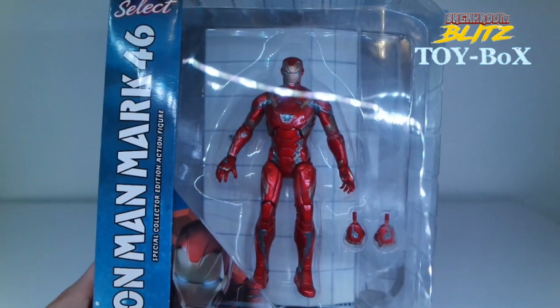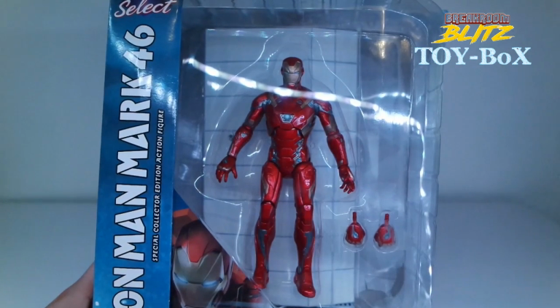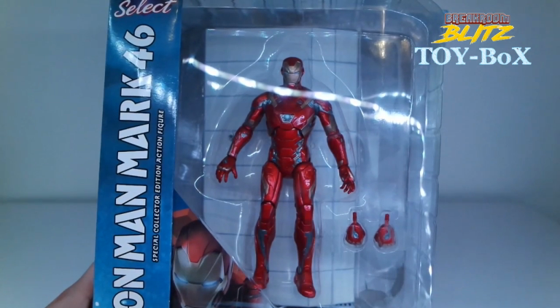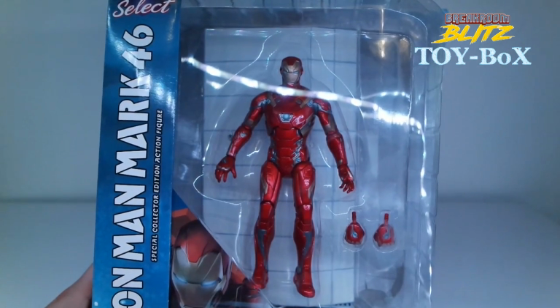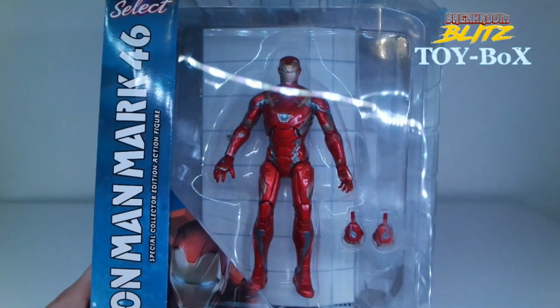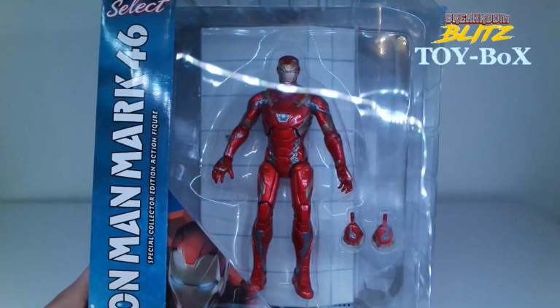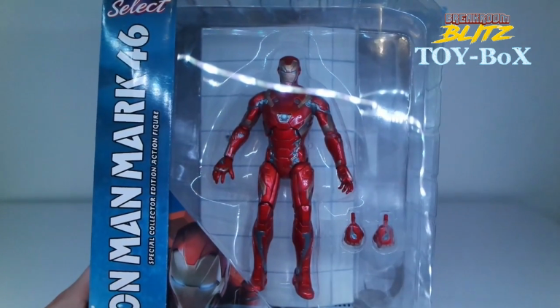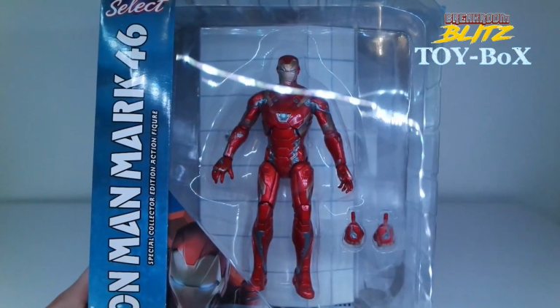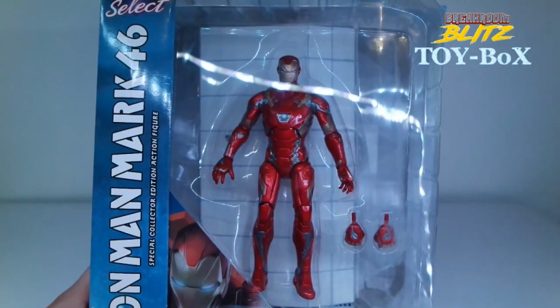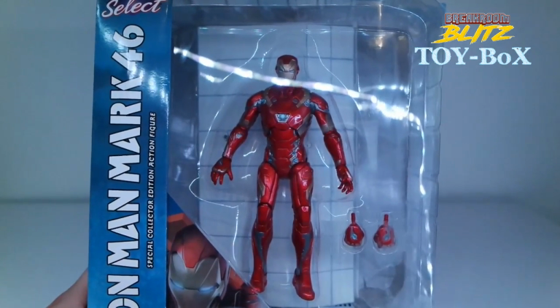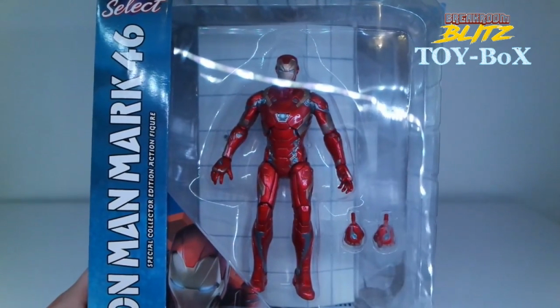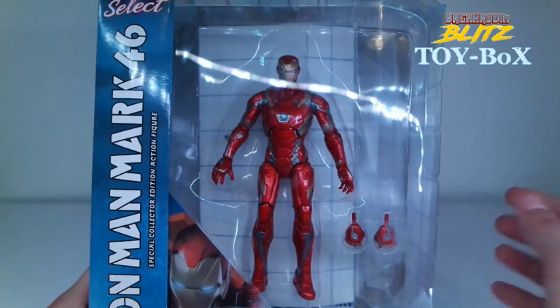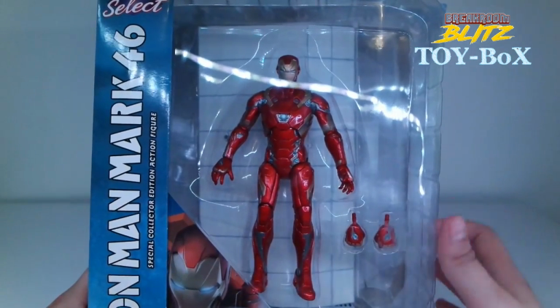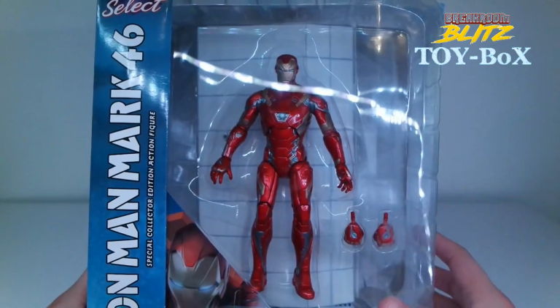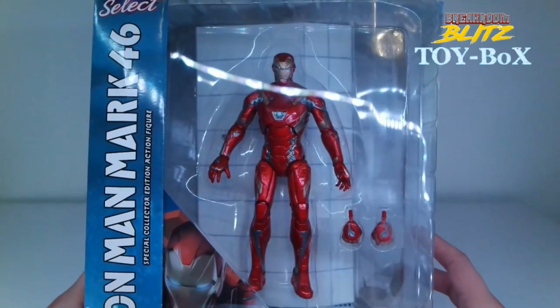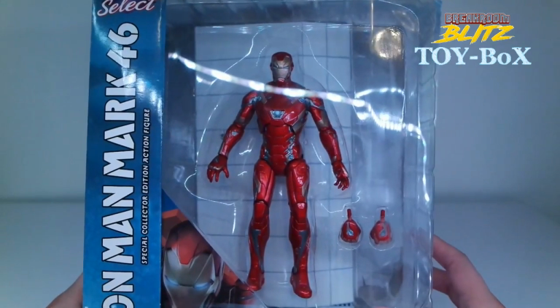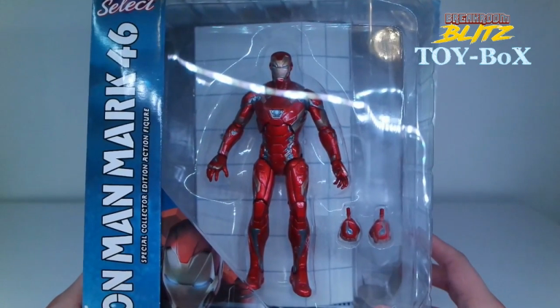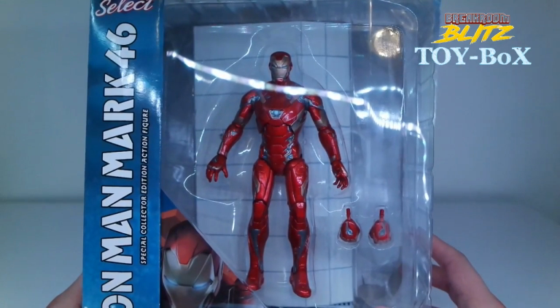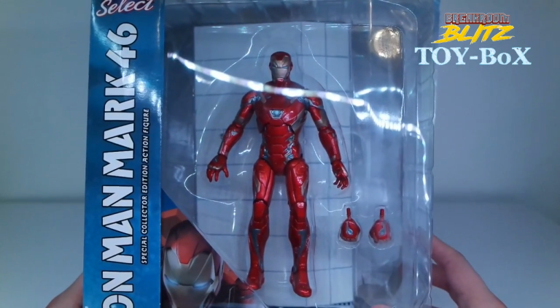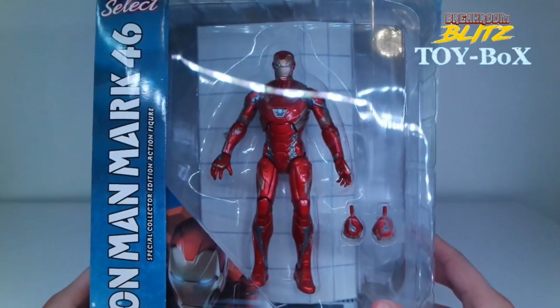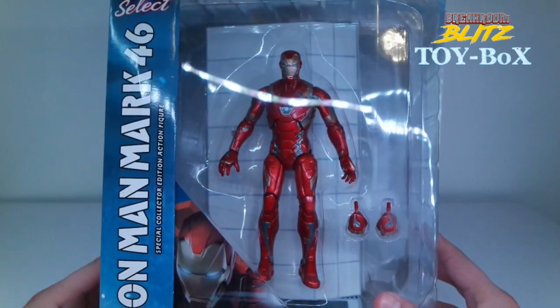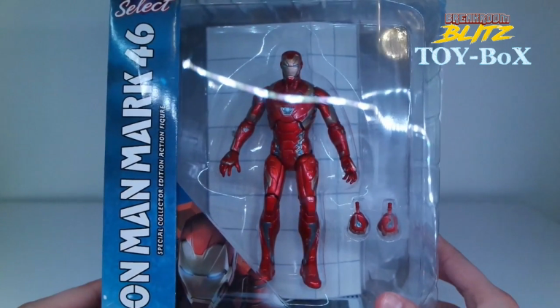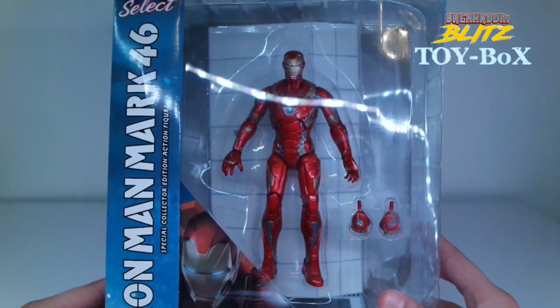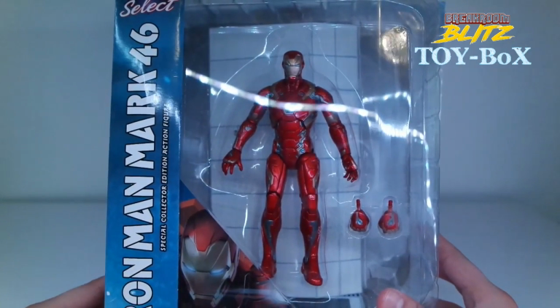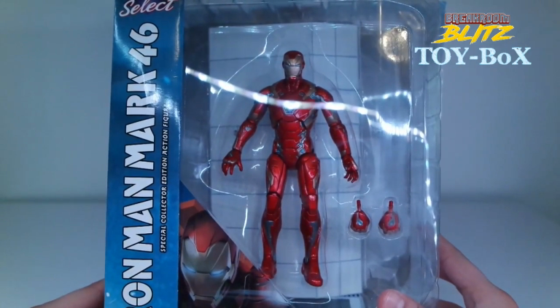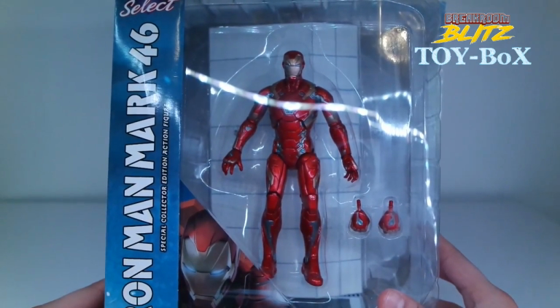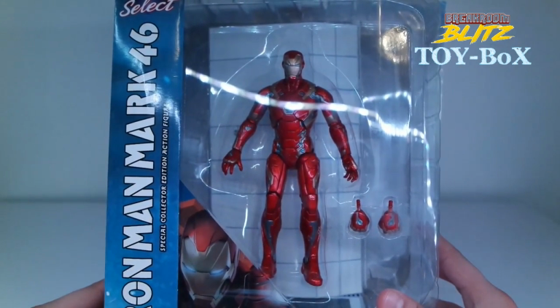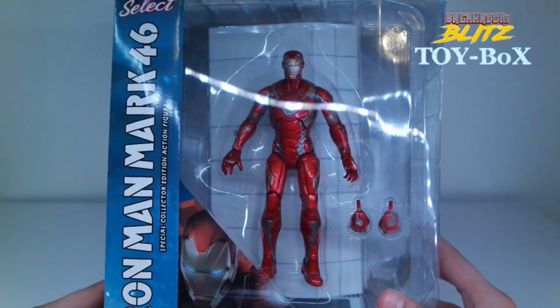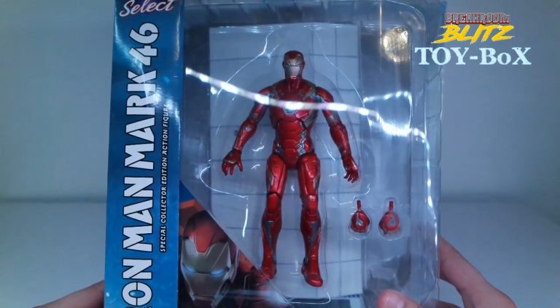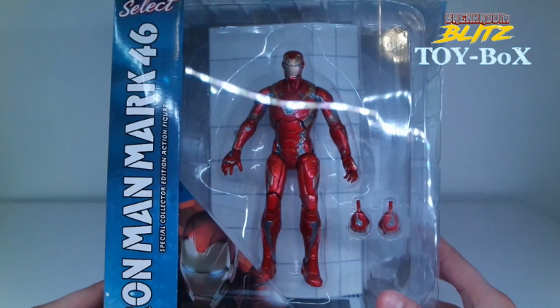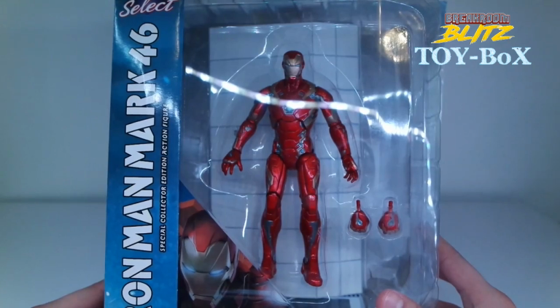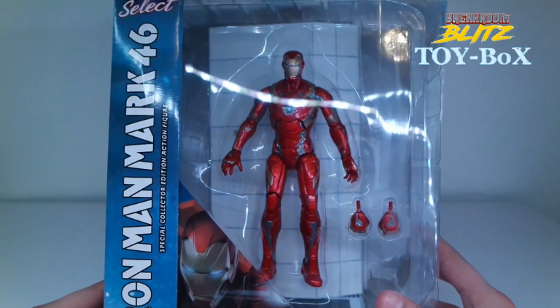What's up guys? This is Adan from the Break Room Blitz, our segment called Toy Box, and this is an unboxing of the Iron Man 3 from Captain America Civil War.